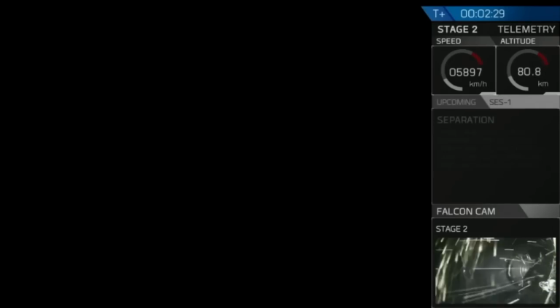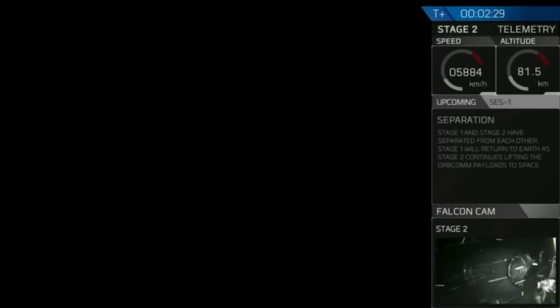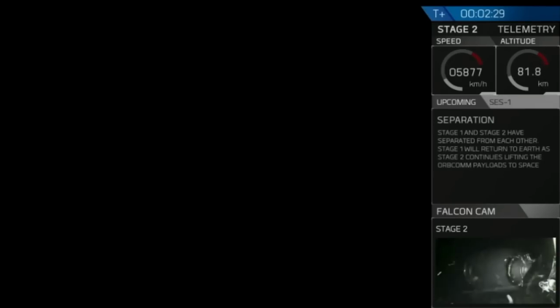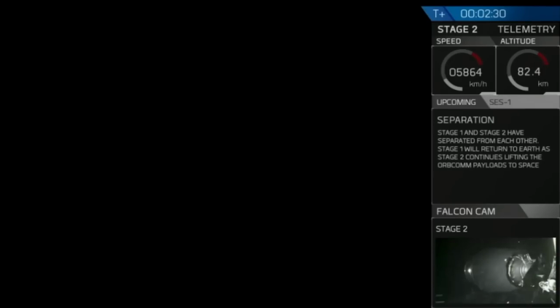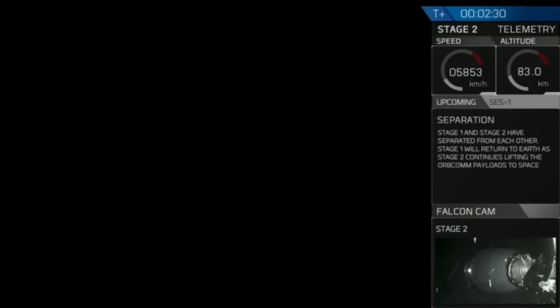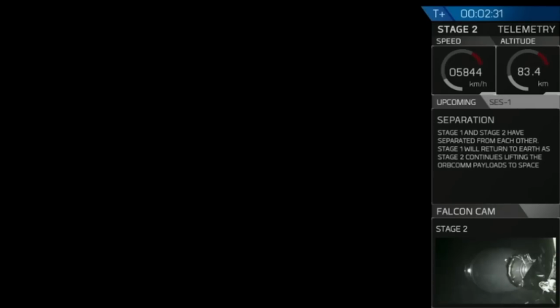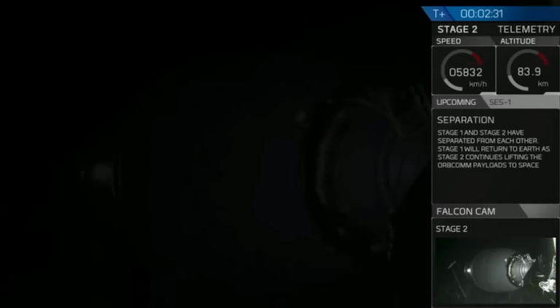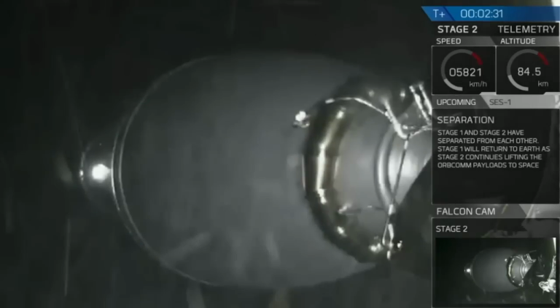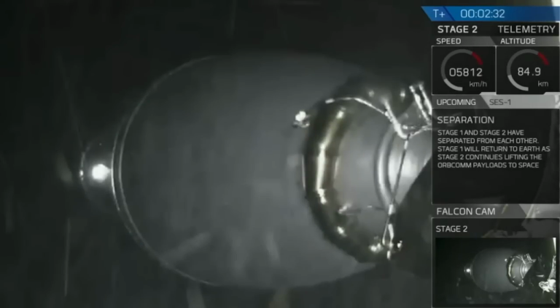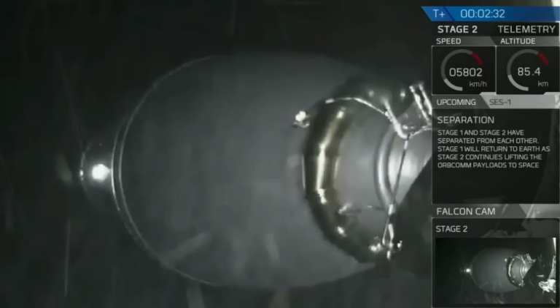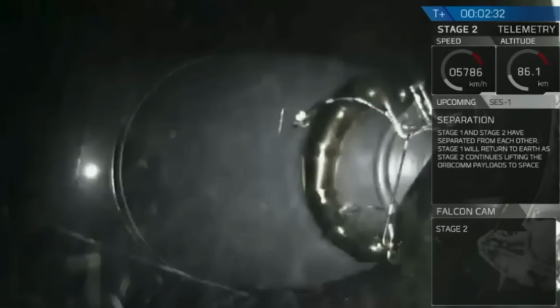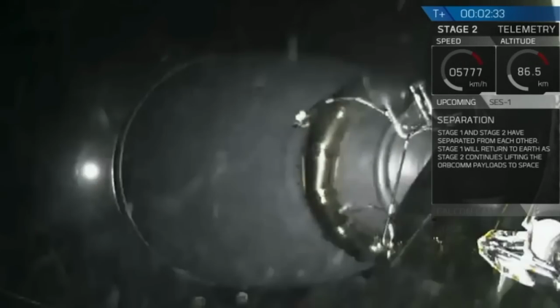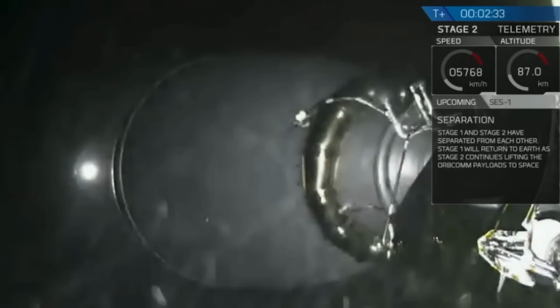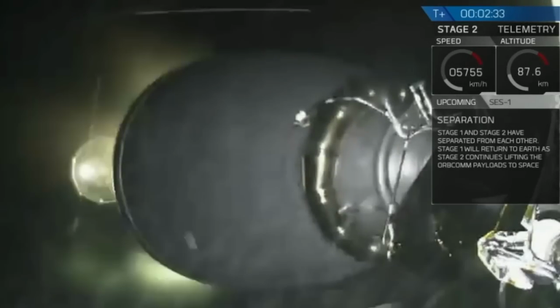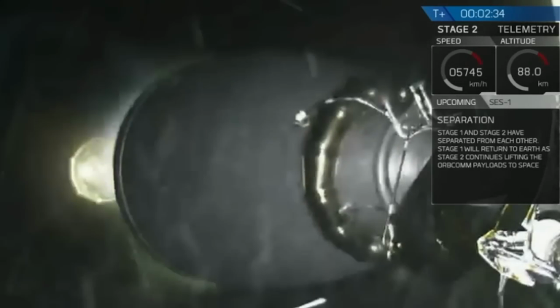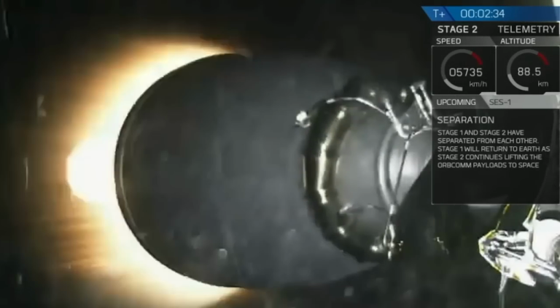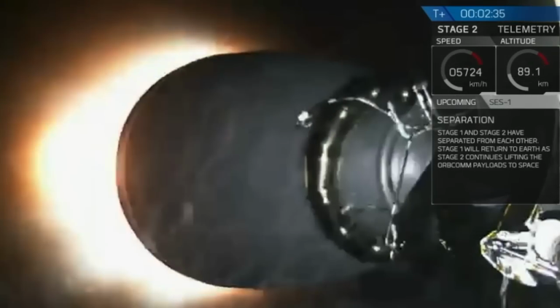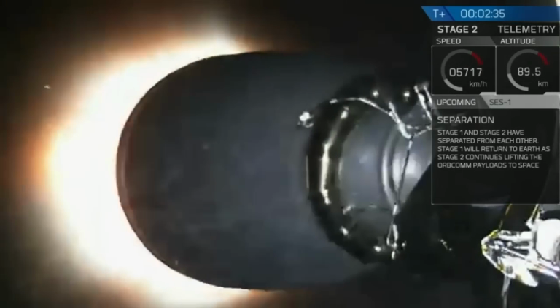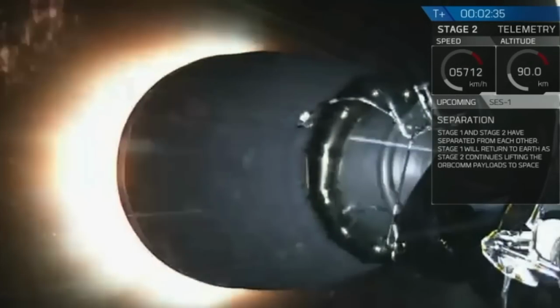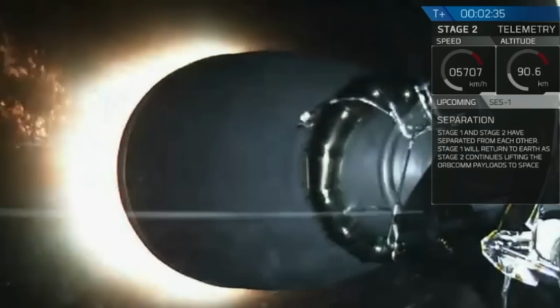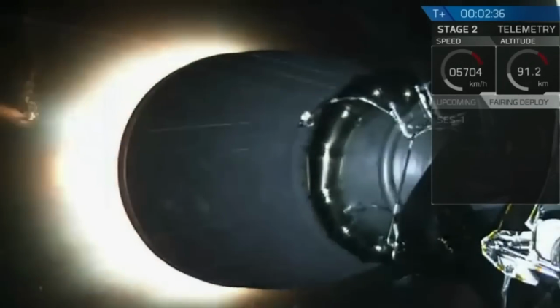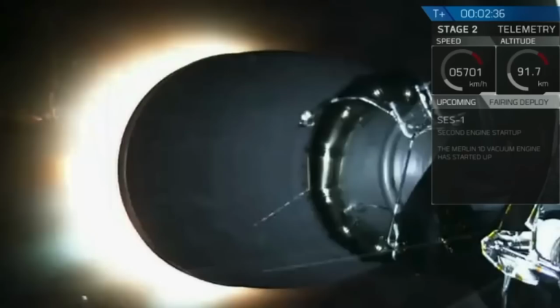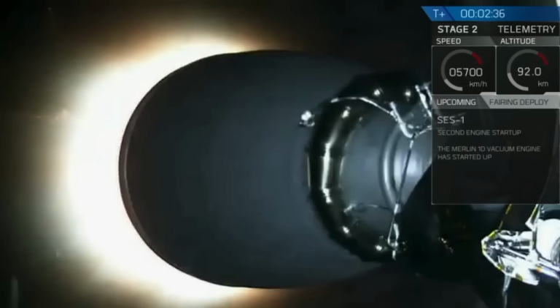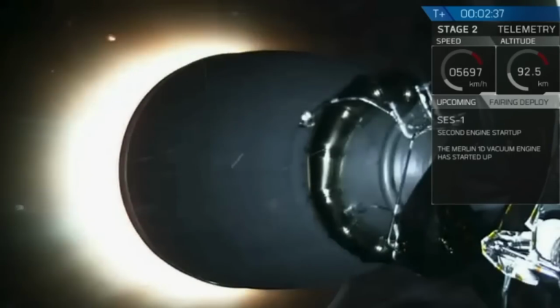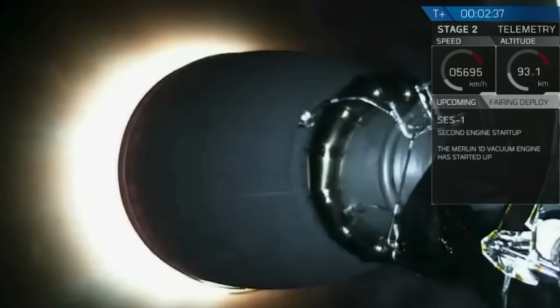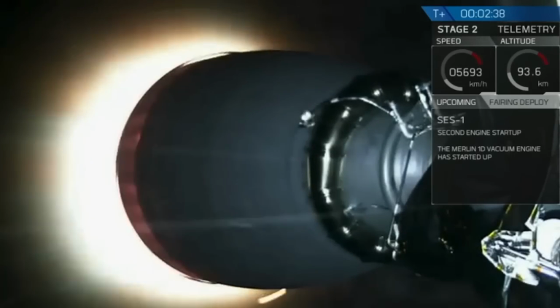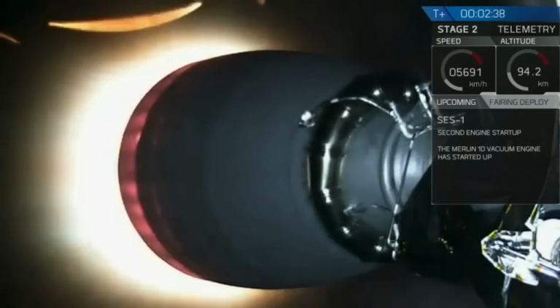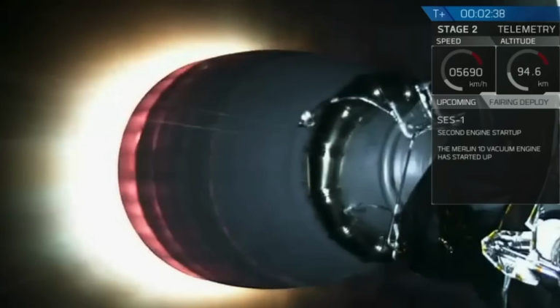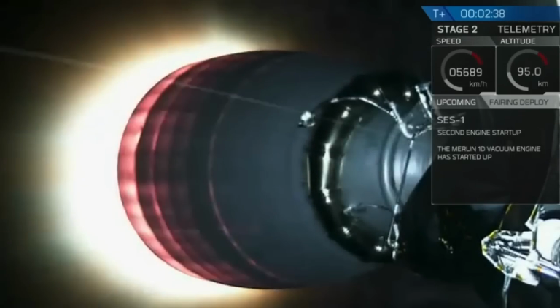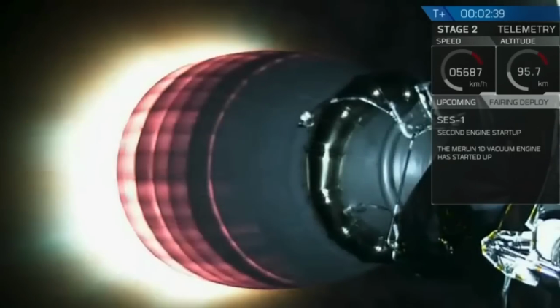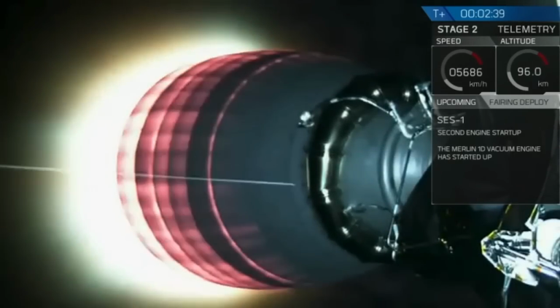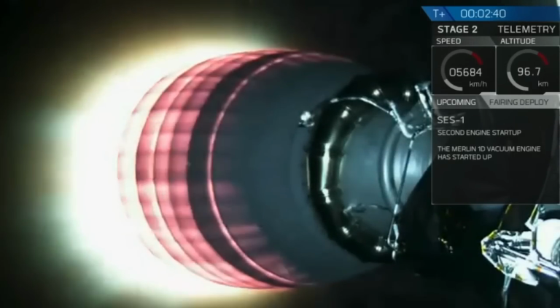And there we have the main engine cutoff. The first stage is returning to land as the second stage engine ignites.